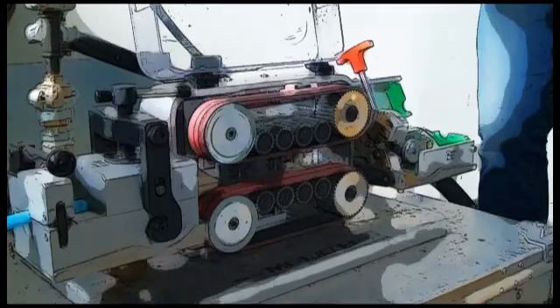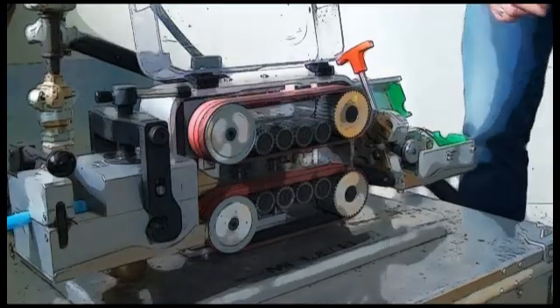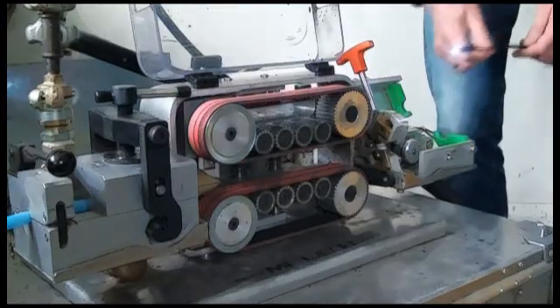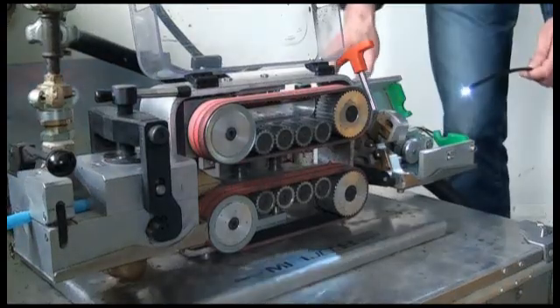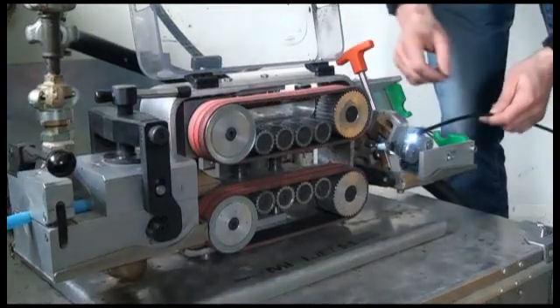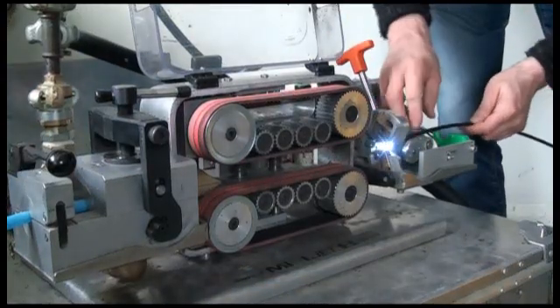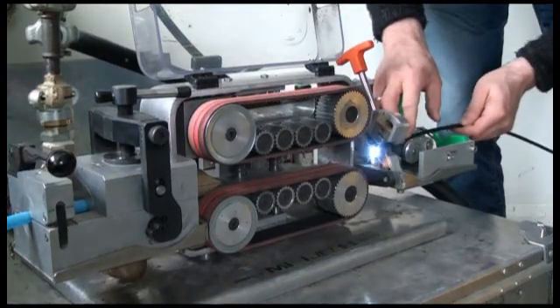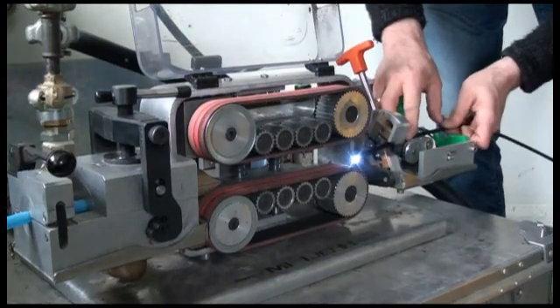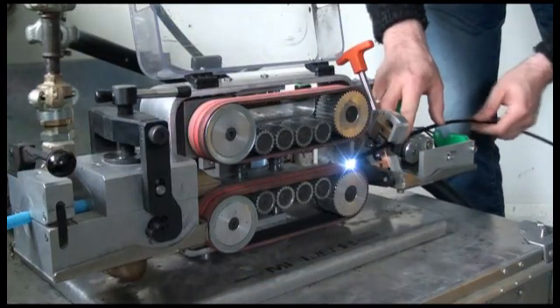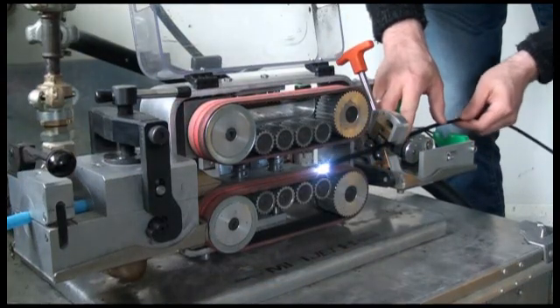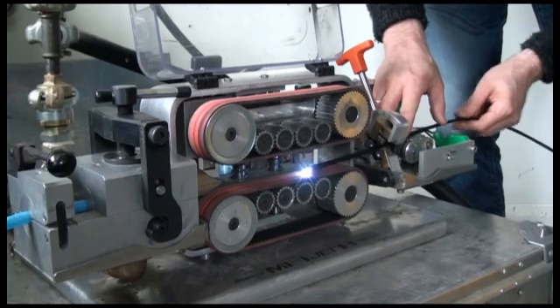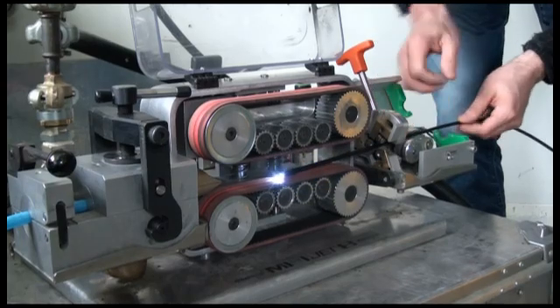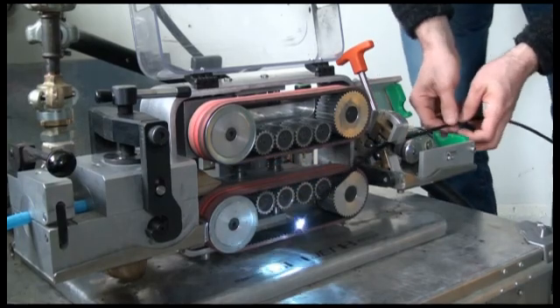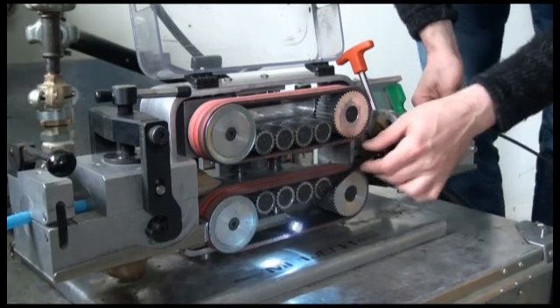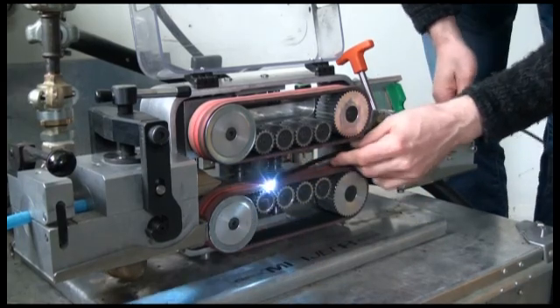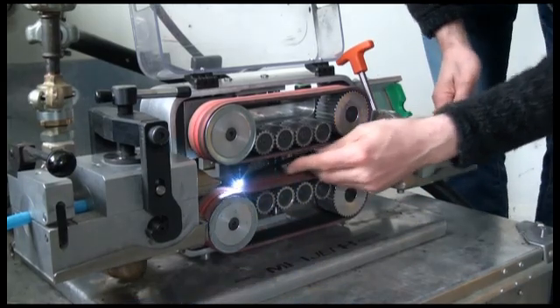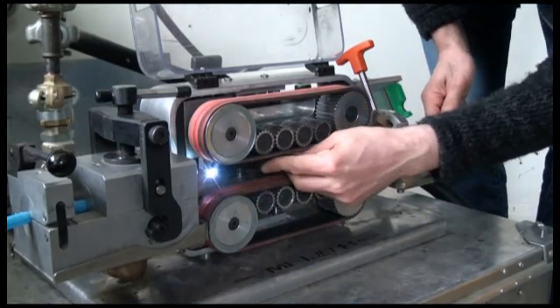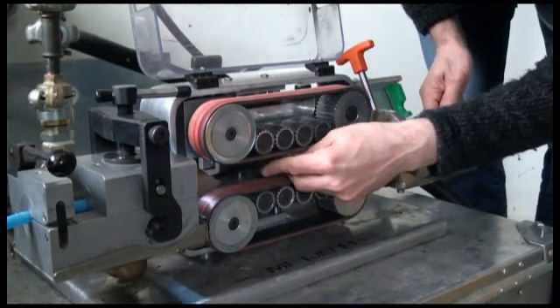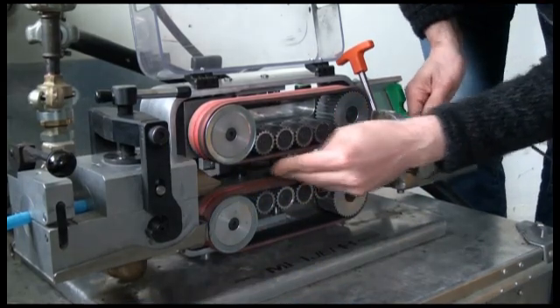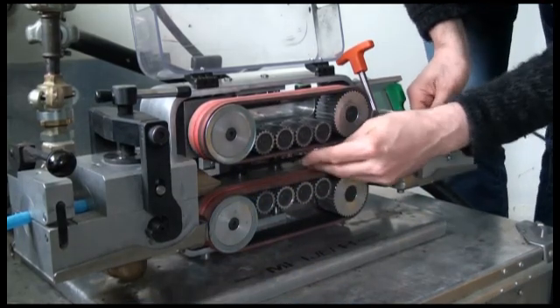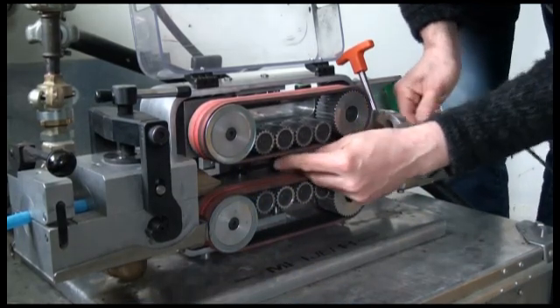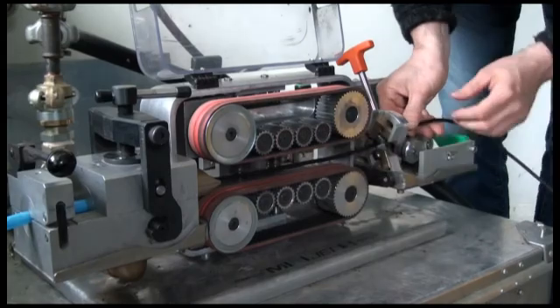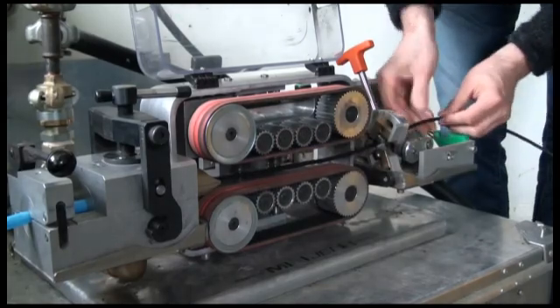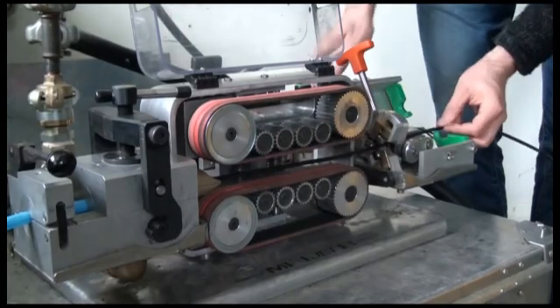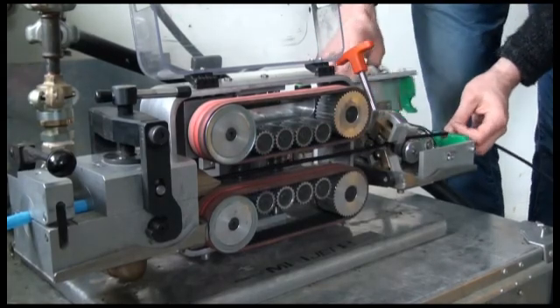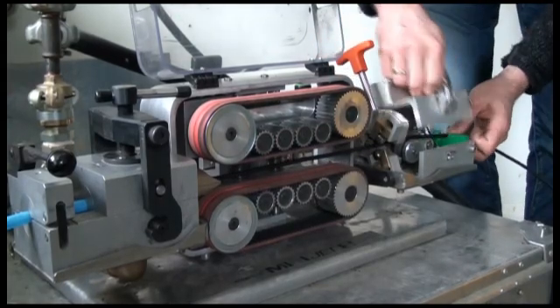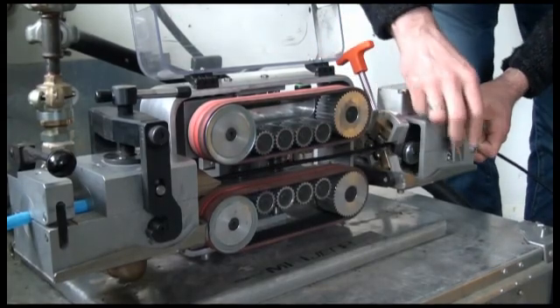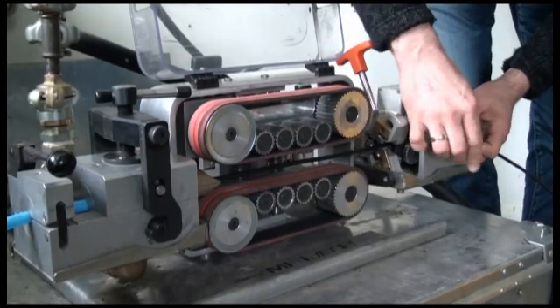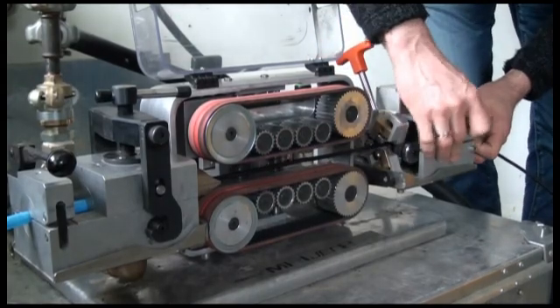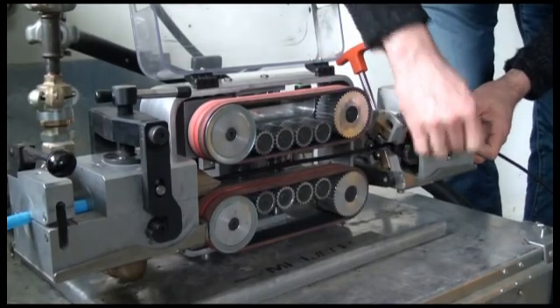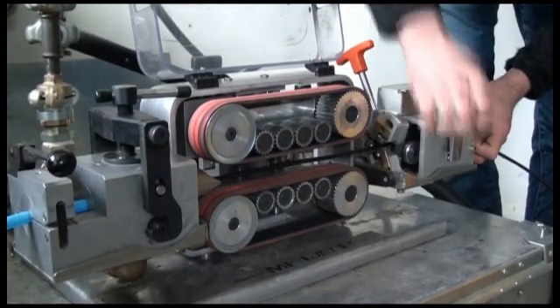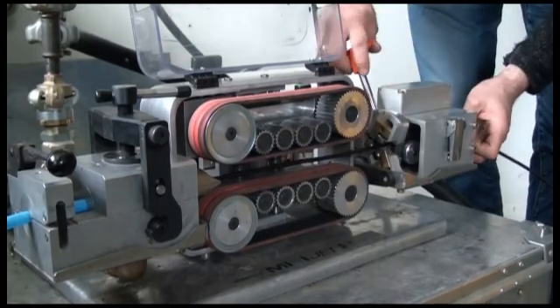In this test, the installation time is monitored when installing 1000 meters or 3250 feet of micro cable. For visibility, the cable is equipped with a light emitting diode mounted at the tip of the cable.